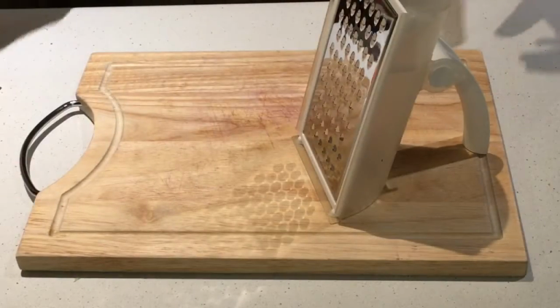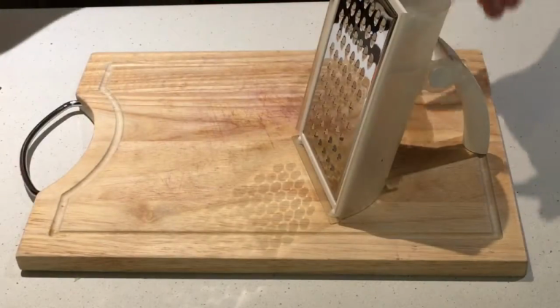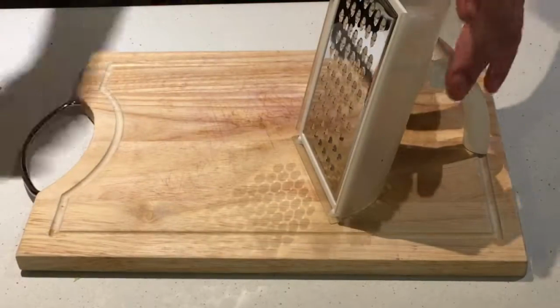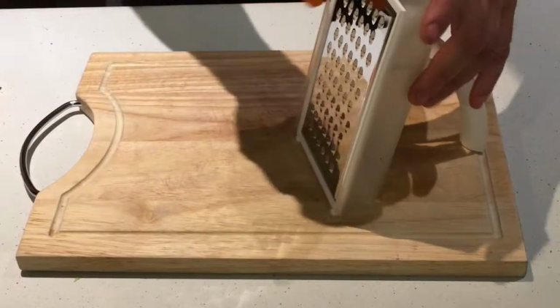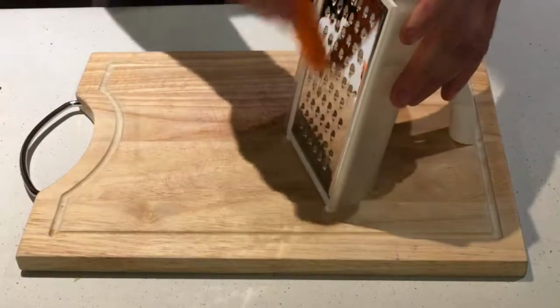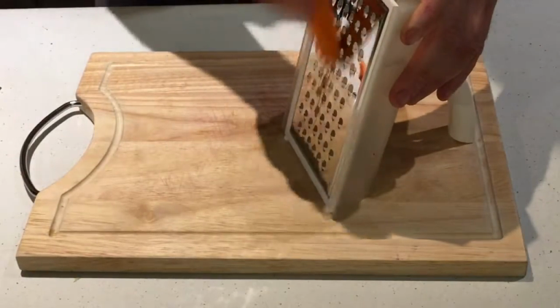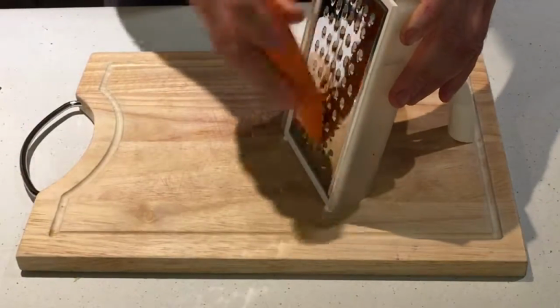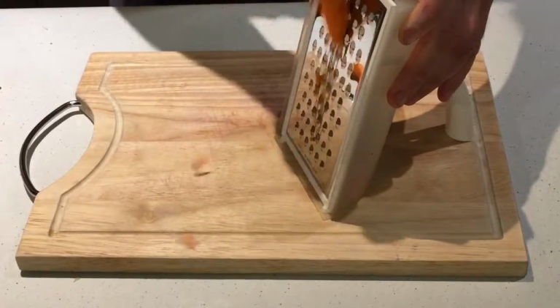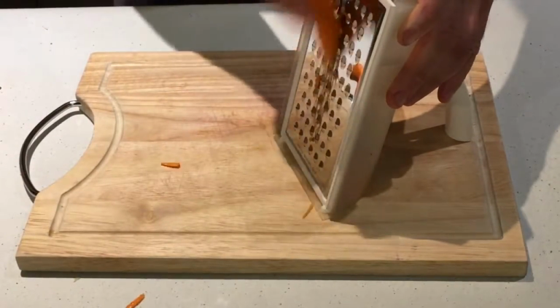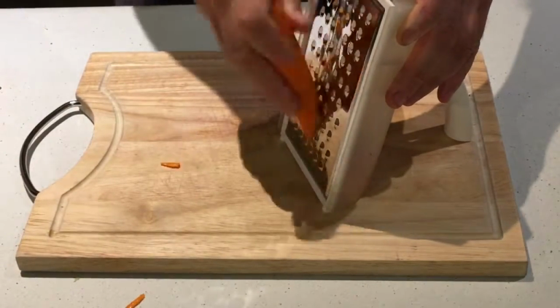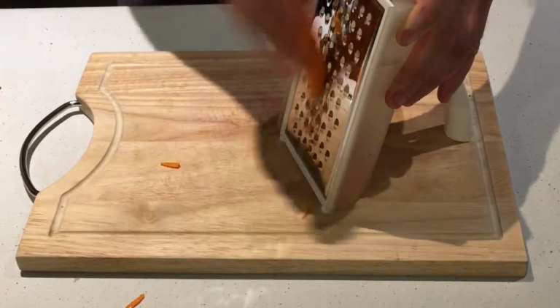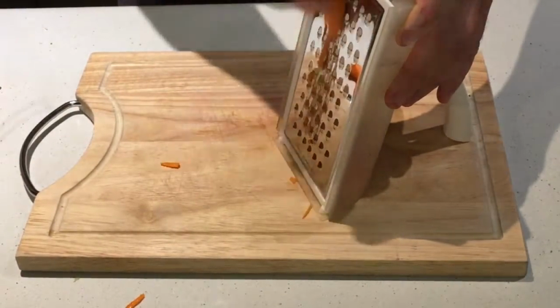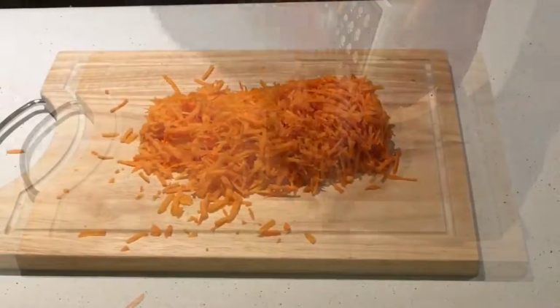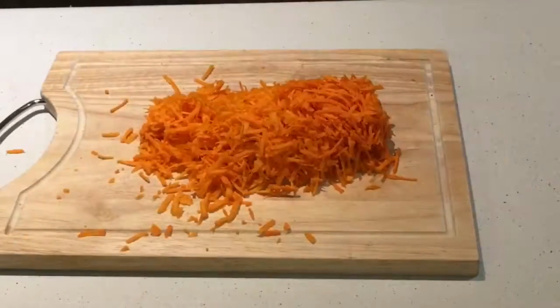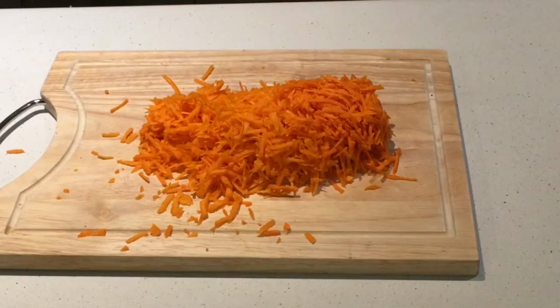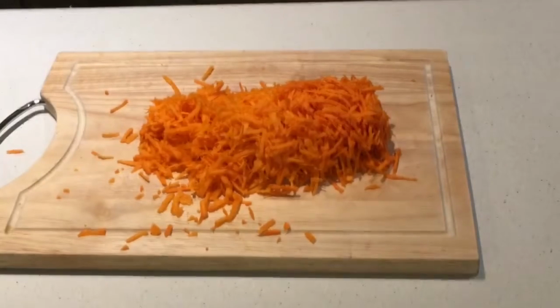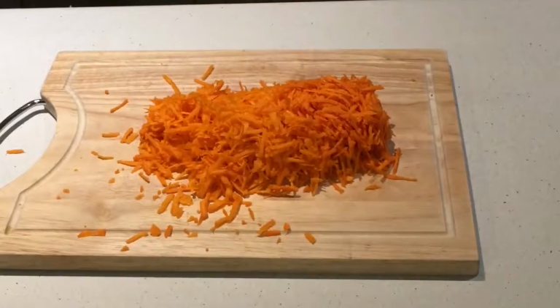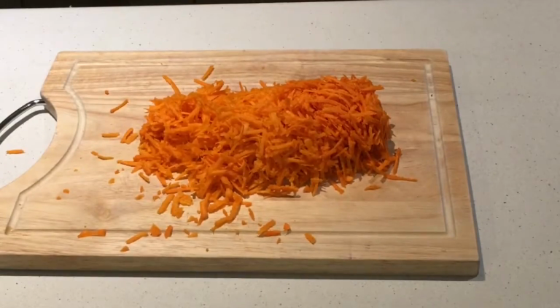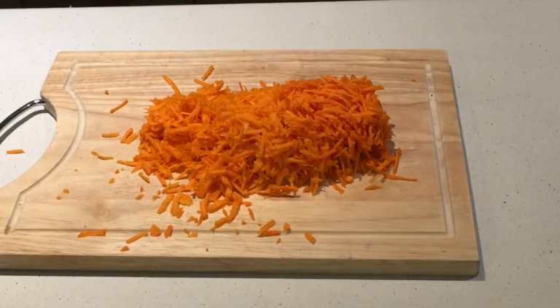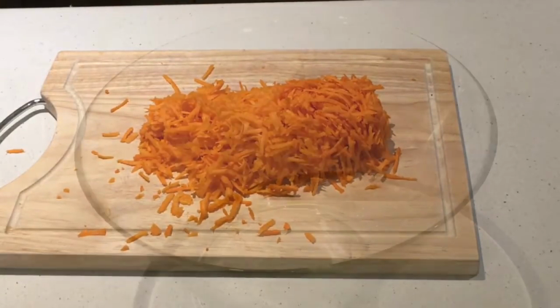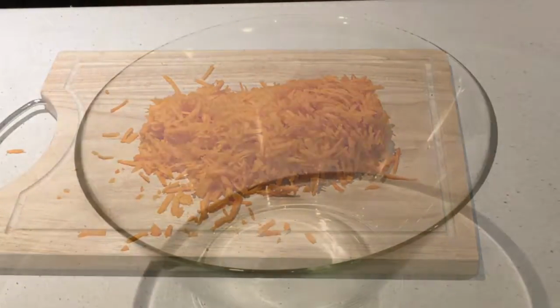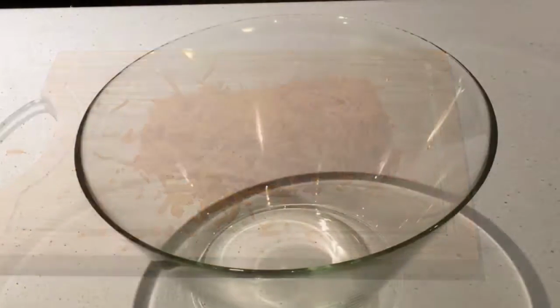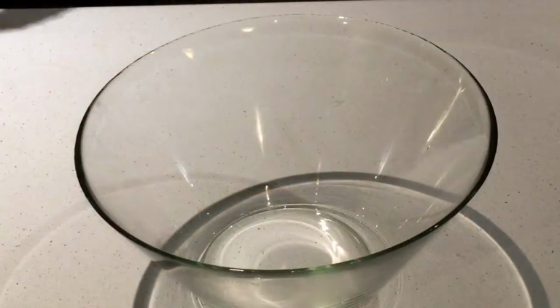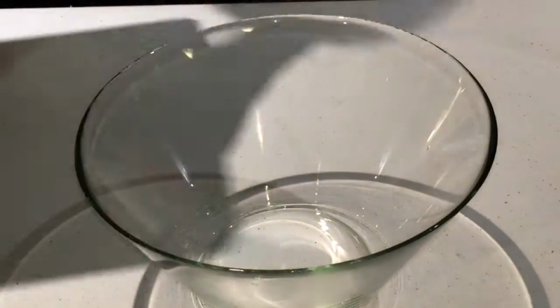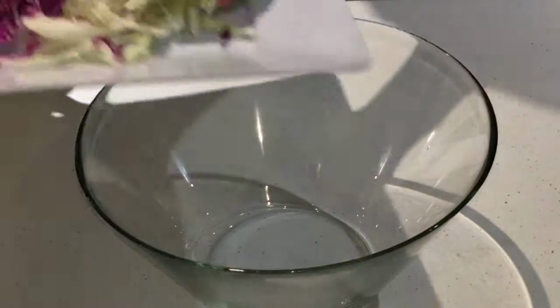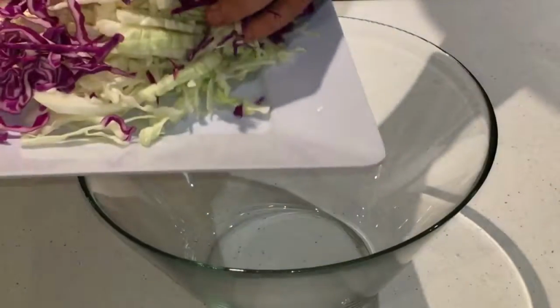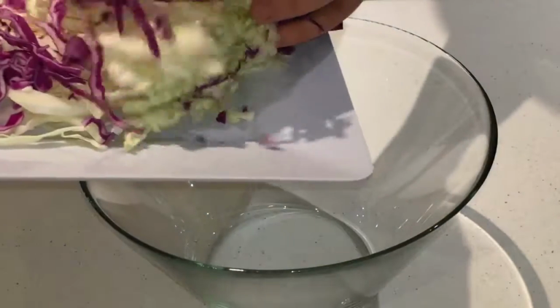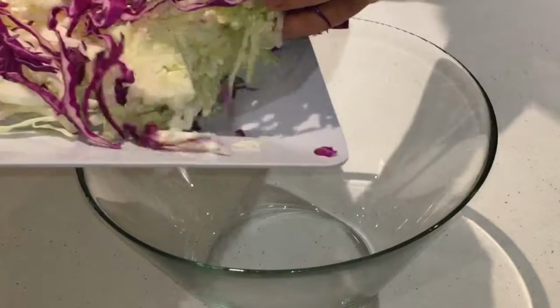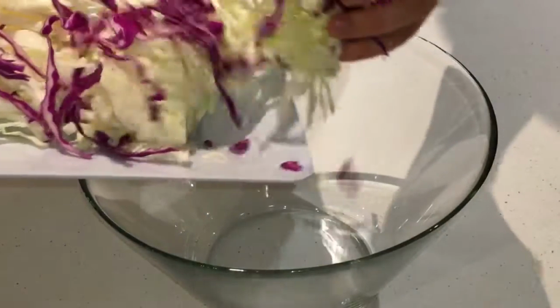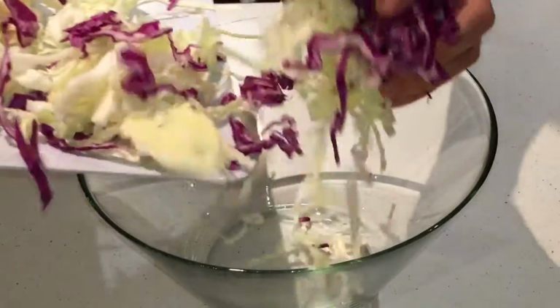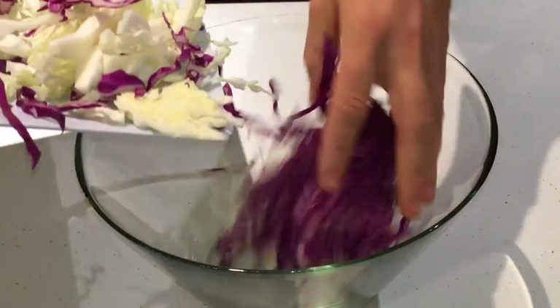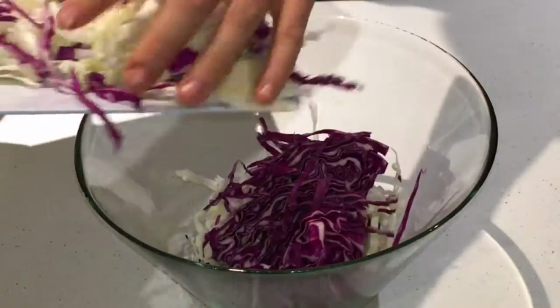The next thing you're going to need to do is peel and grate your carrots. Now place all the ingredients into a bowl and mix.